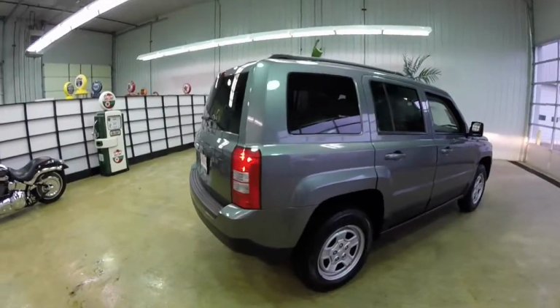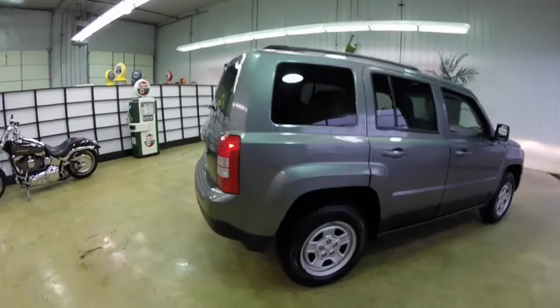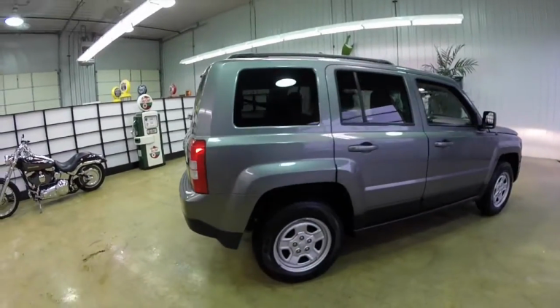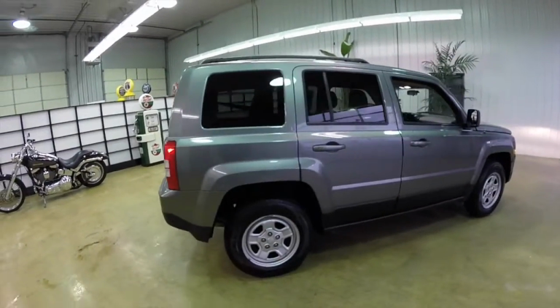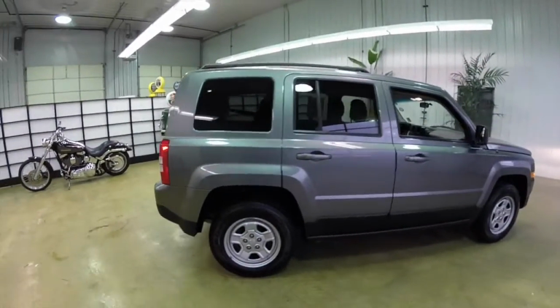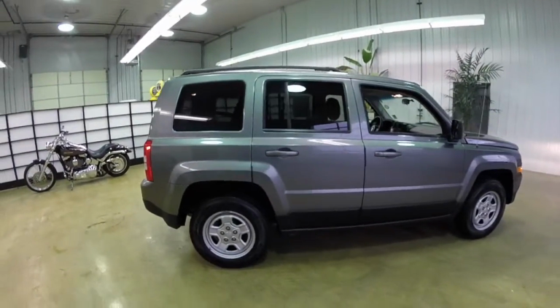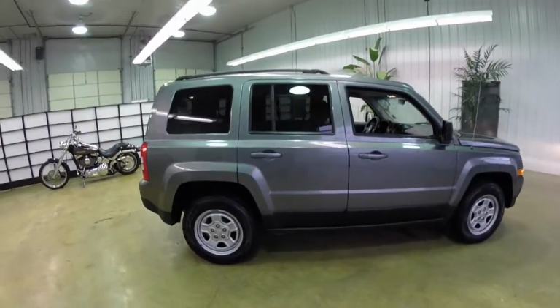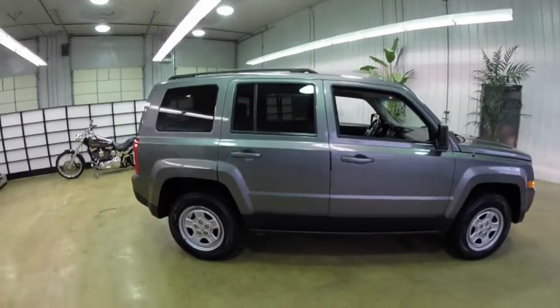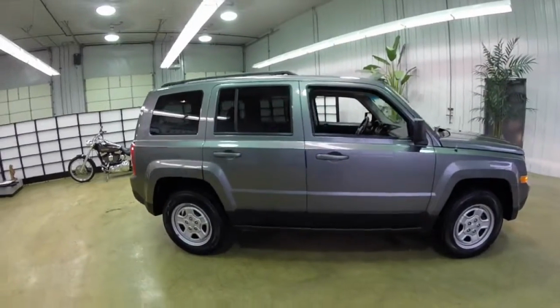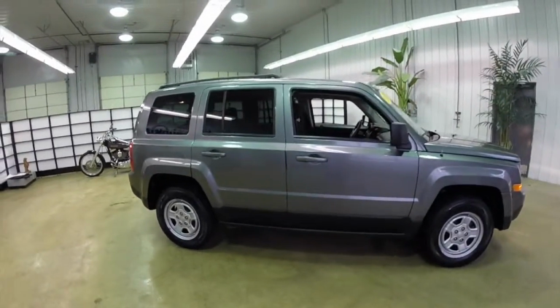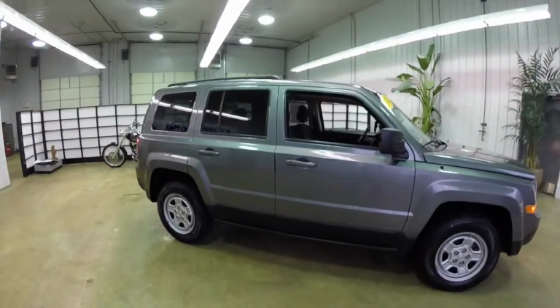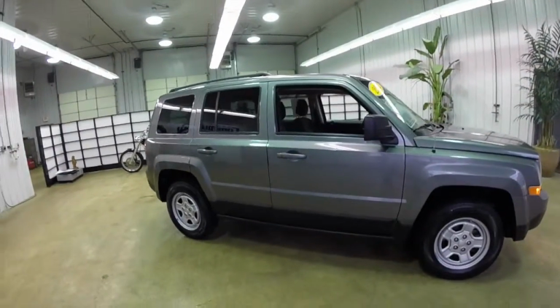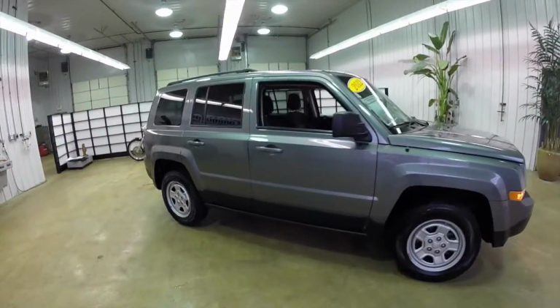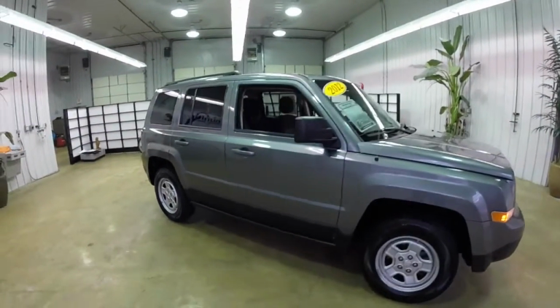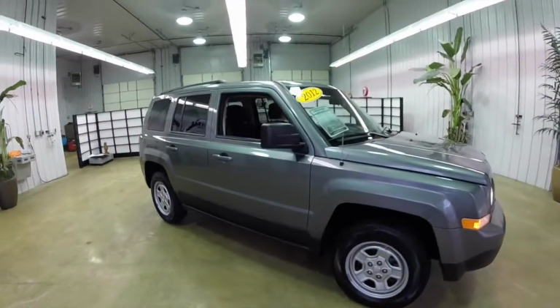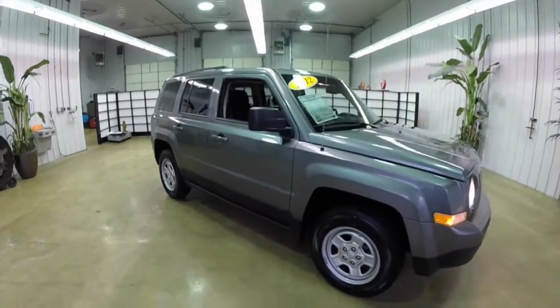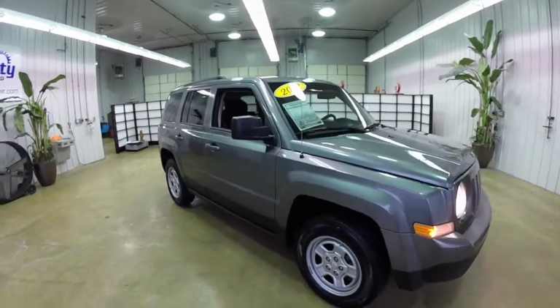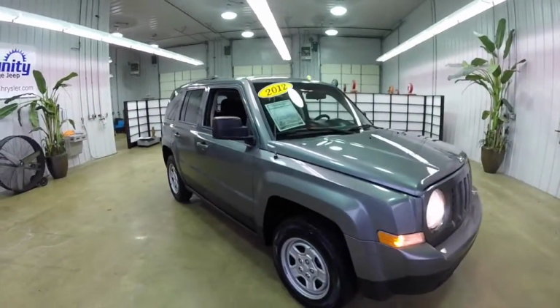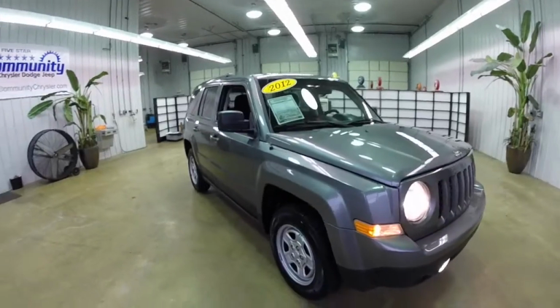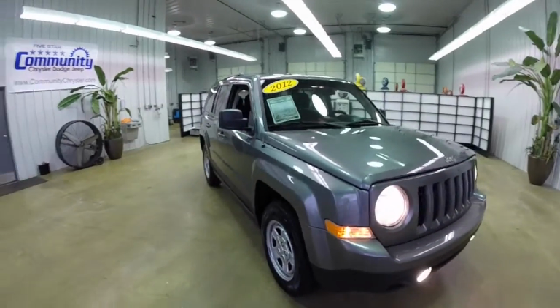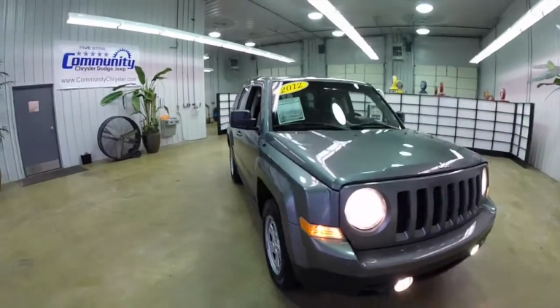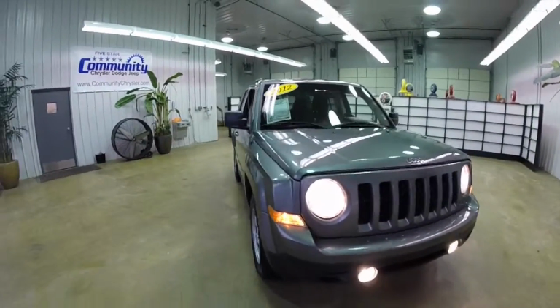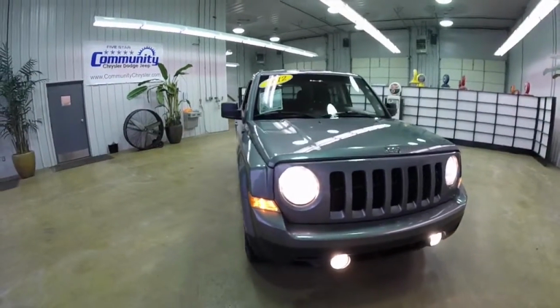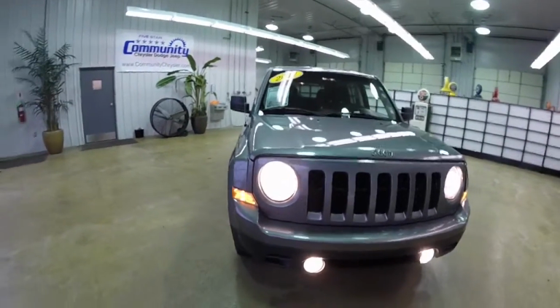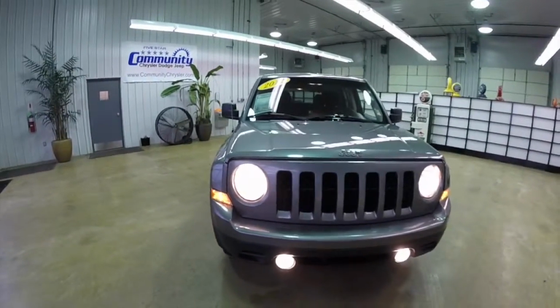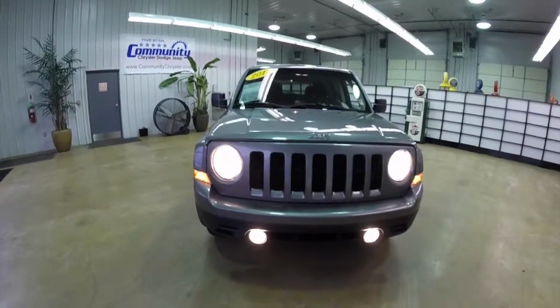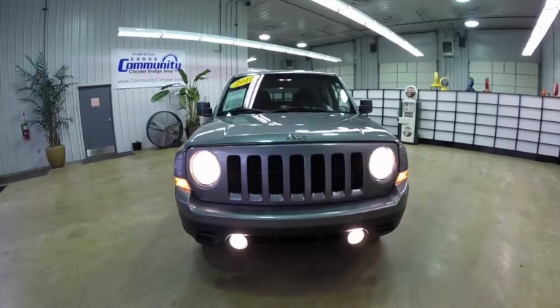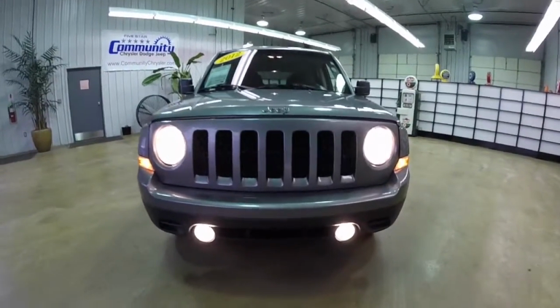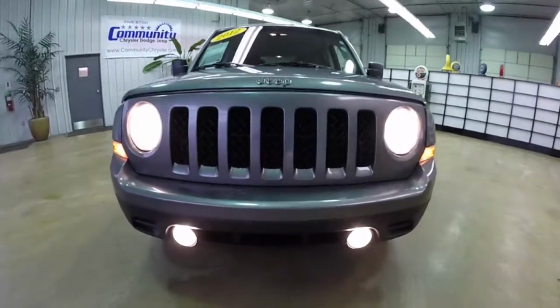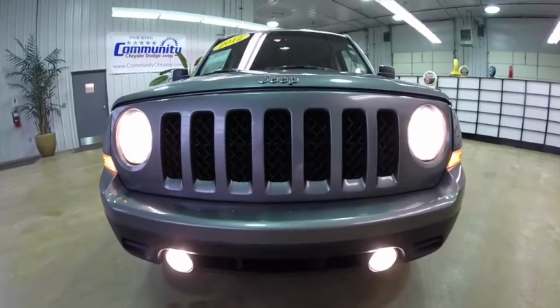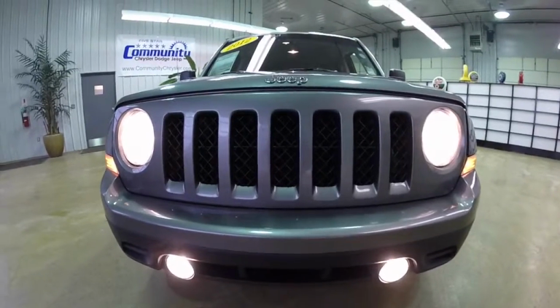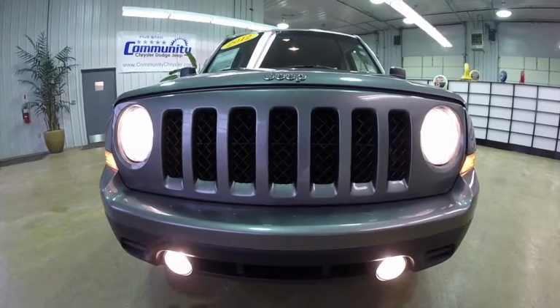This does conclude our quick walk-around look at this 2012 Jeep Patriot Sport. If you have any questions or would like to see this vehicle, please contact our showroom. Our friendly sales staff are more than happy to answer any questions you may have. As always, thanks for watching.